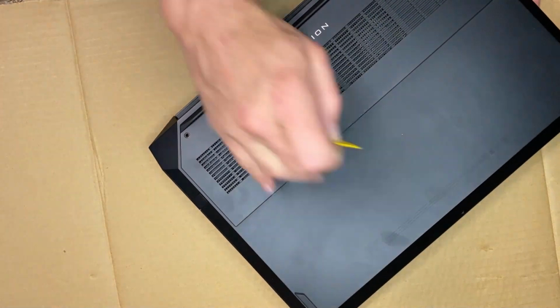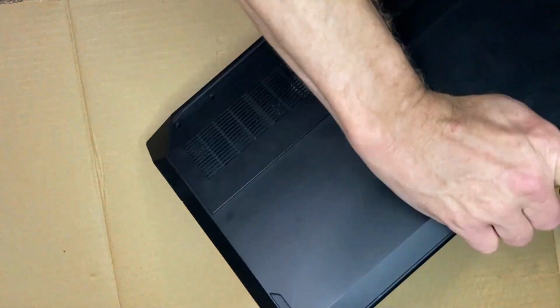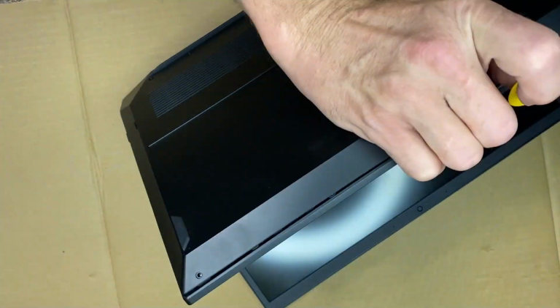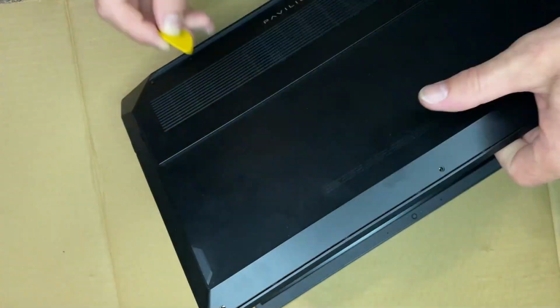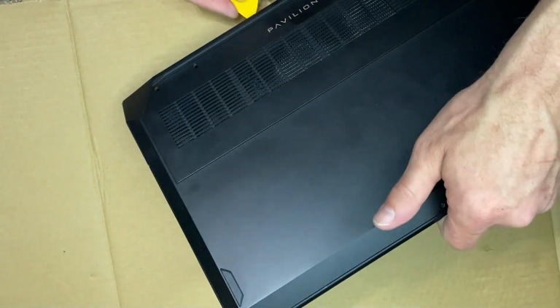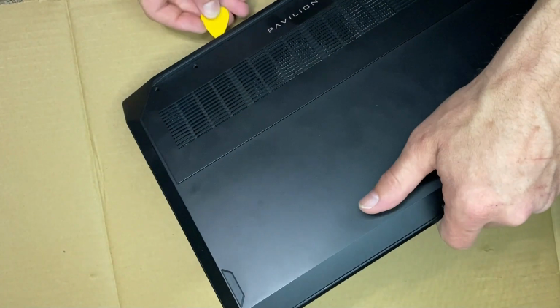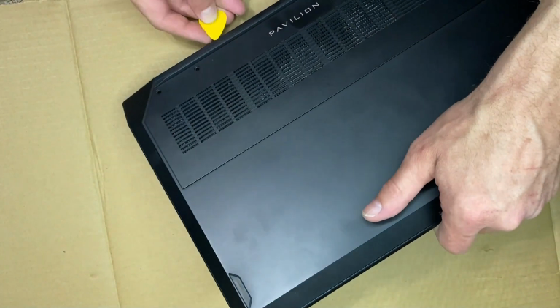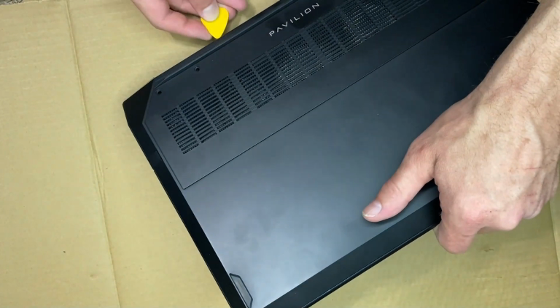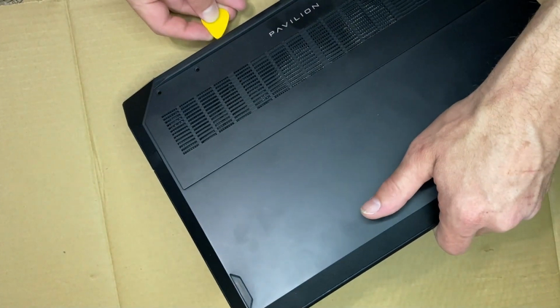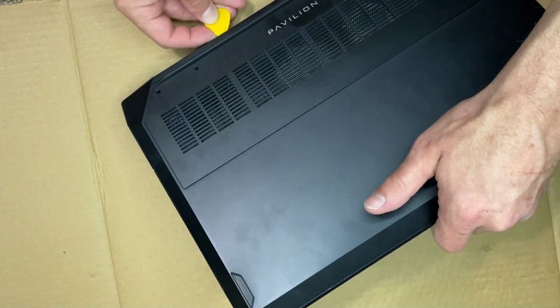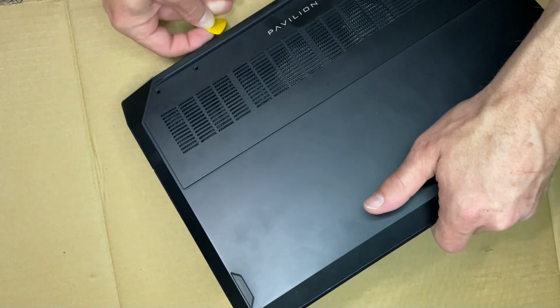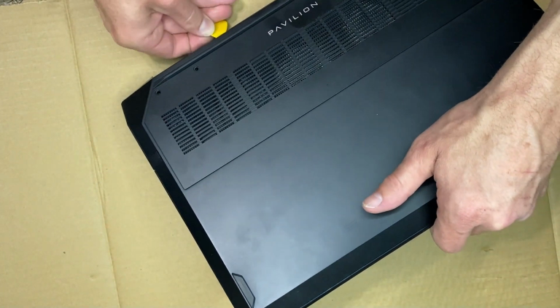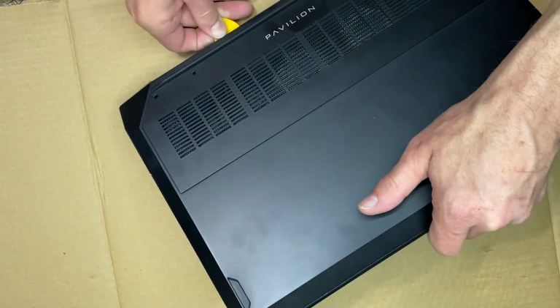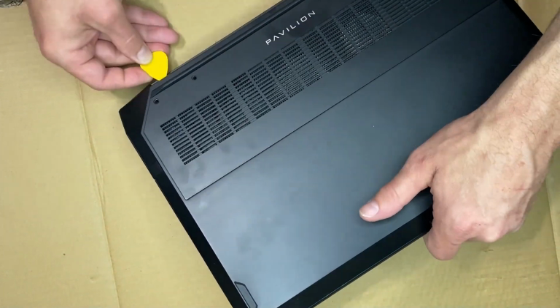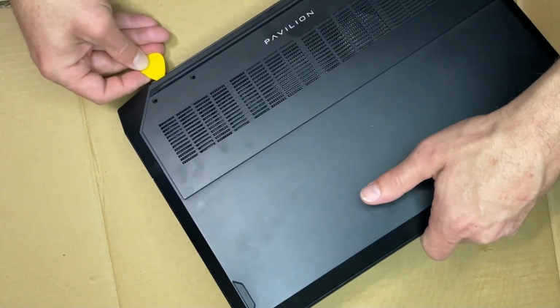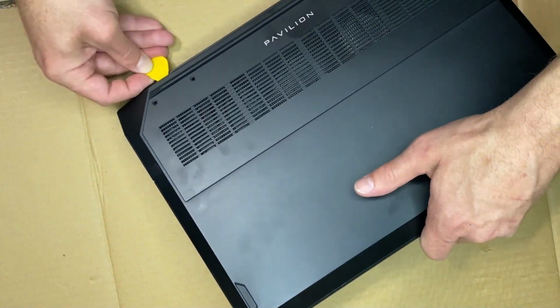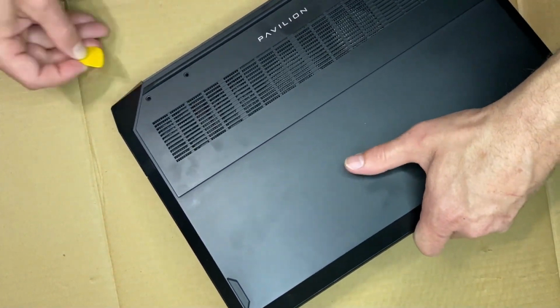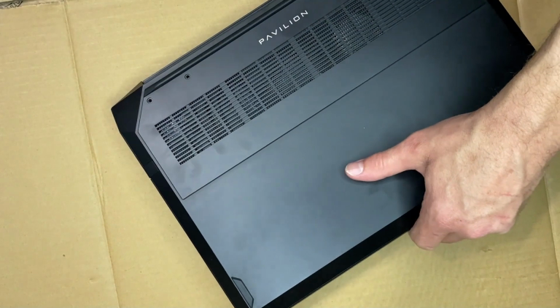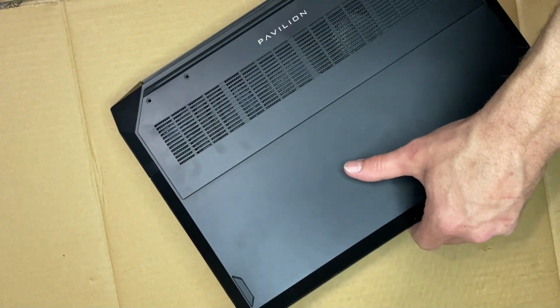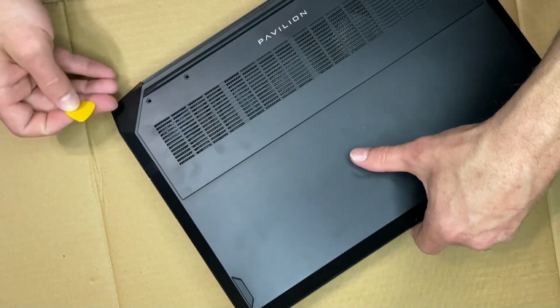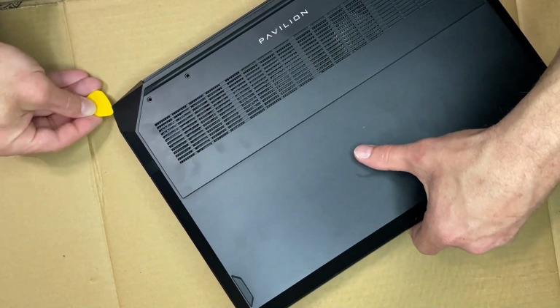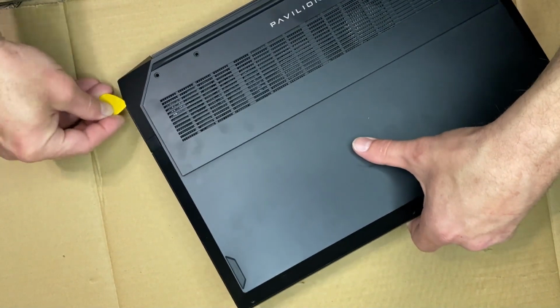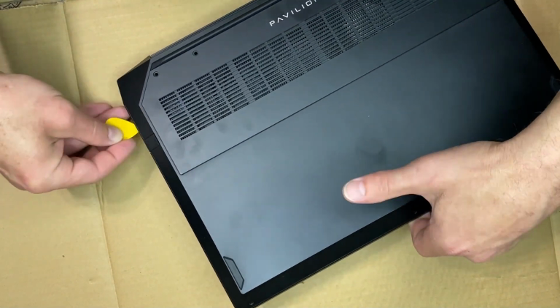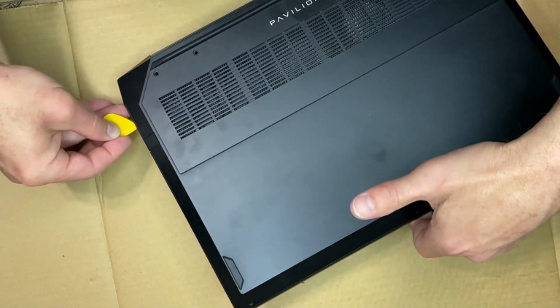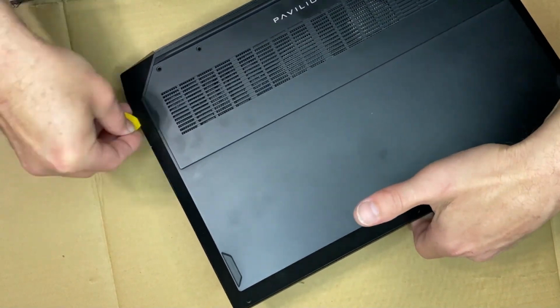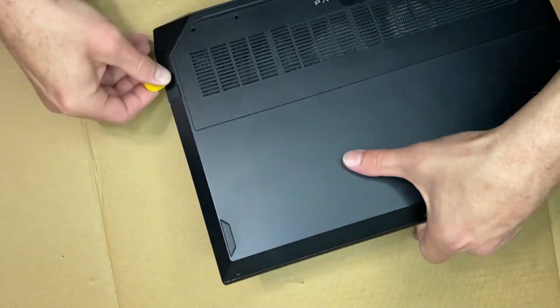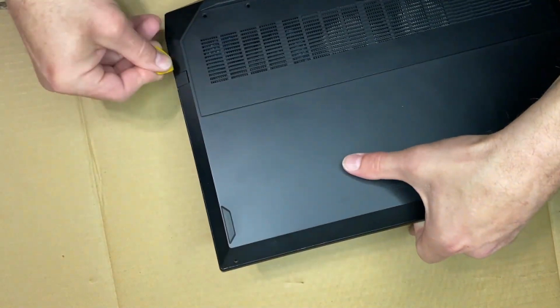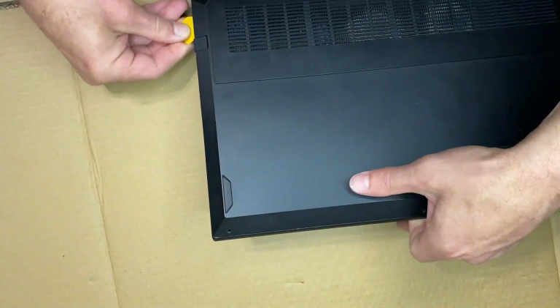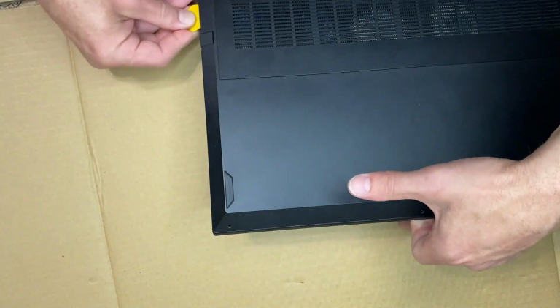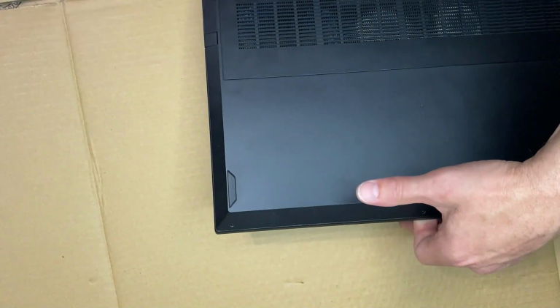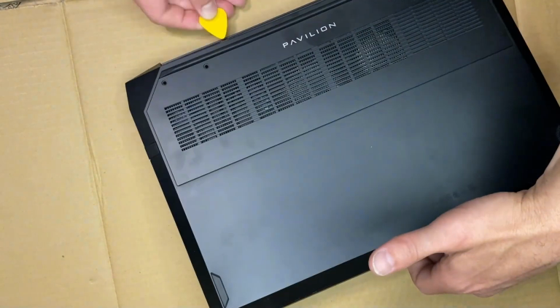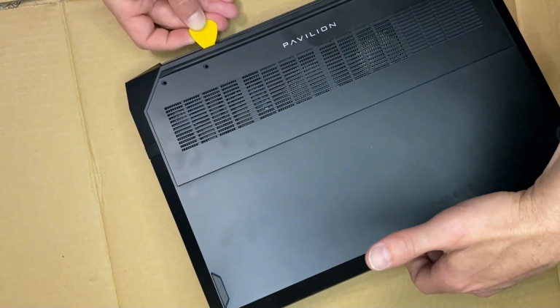And as always, remember to be grounded when you're working inside a PC and also be working on a non-conductive surface.